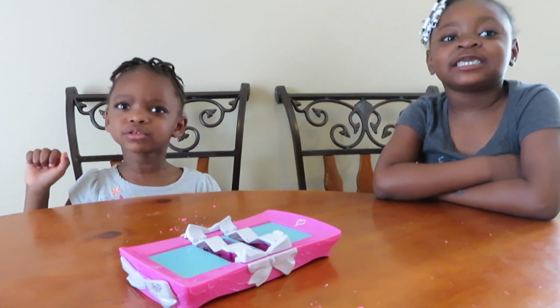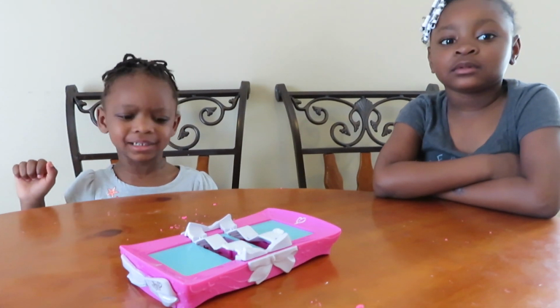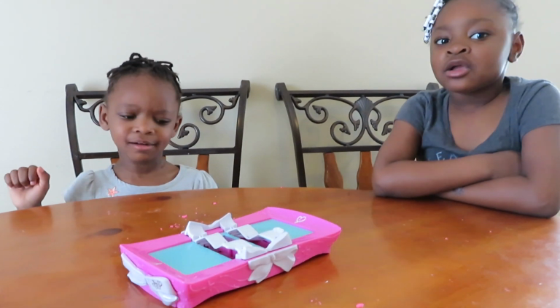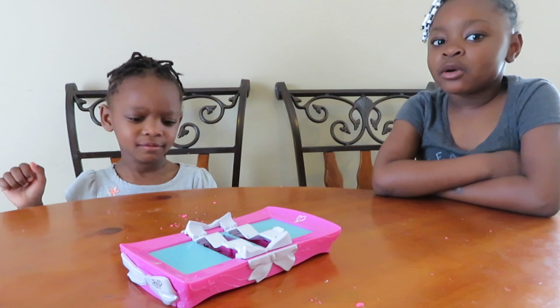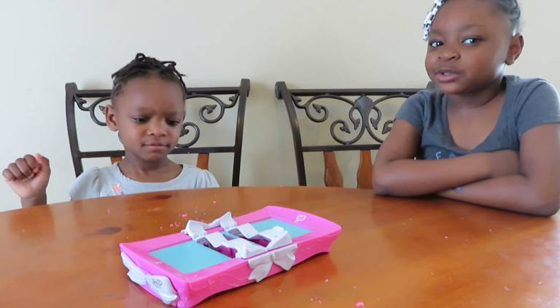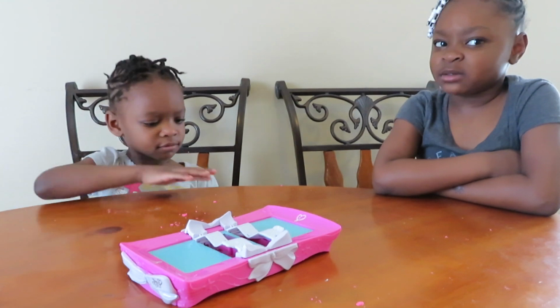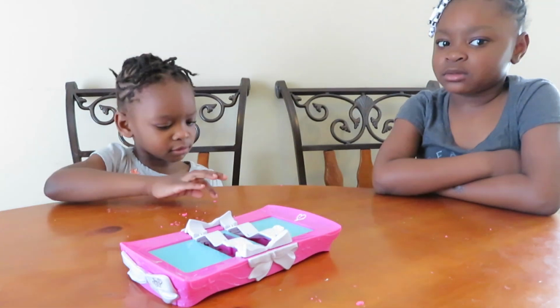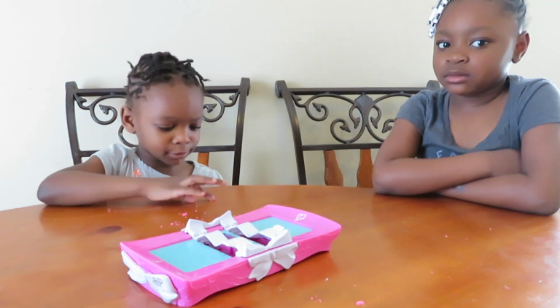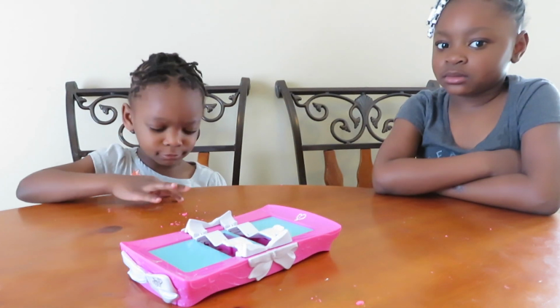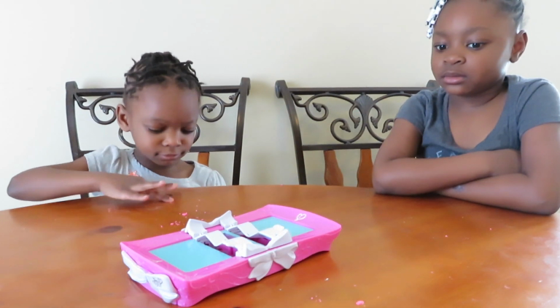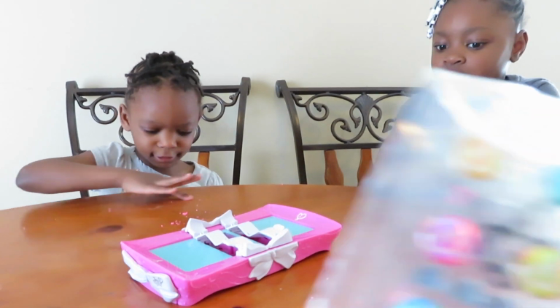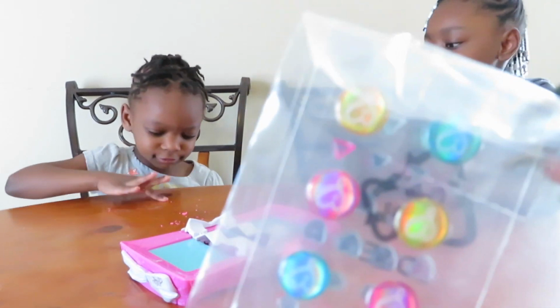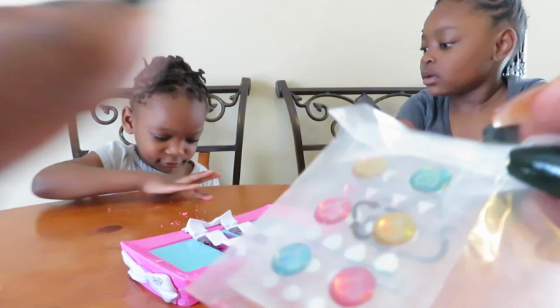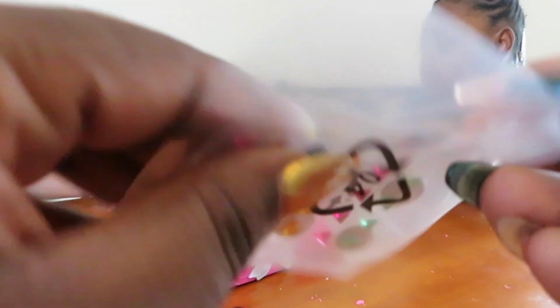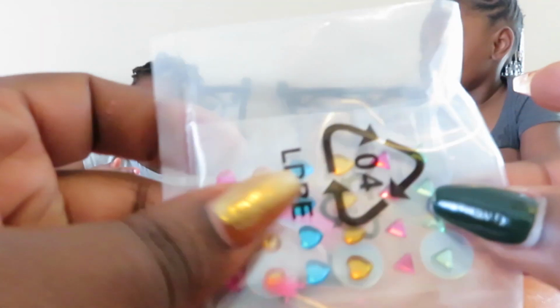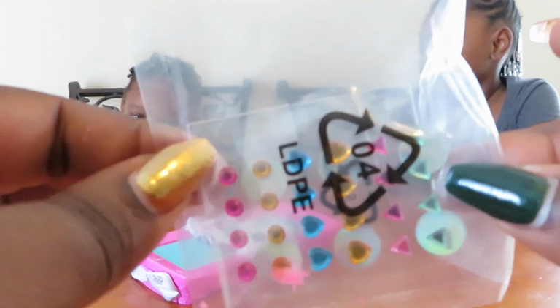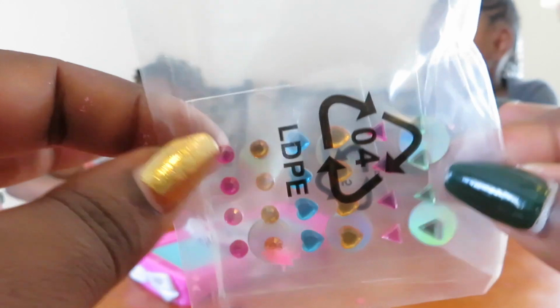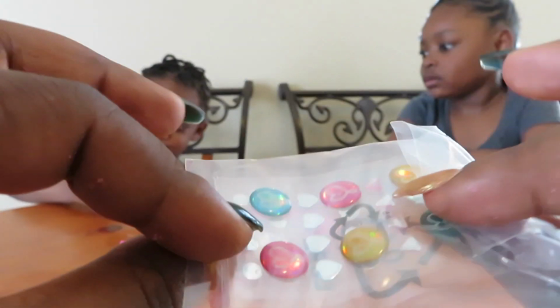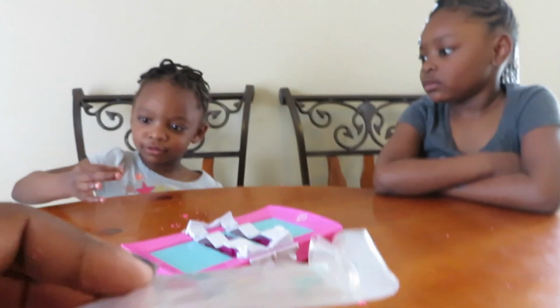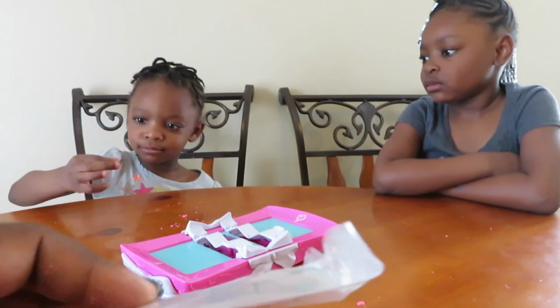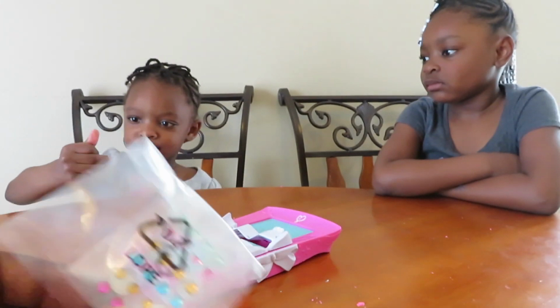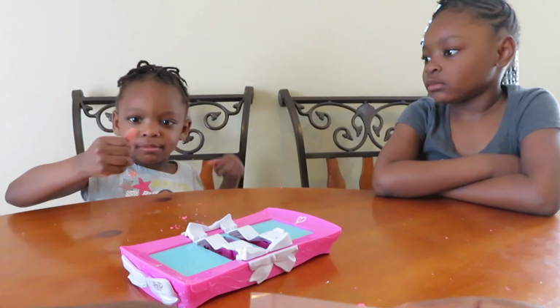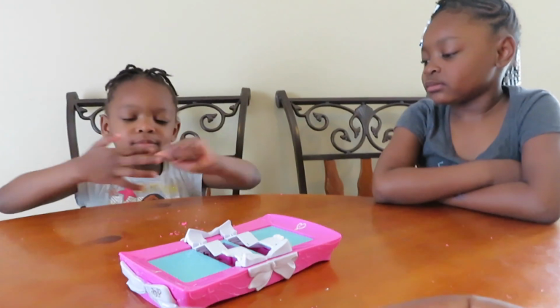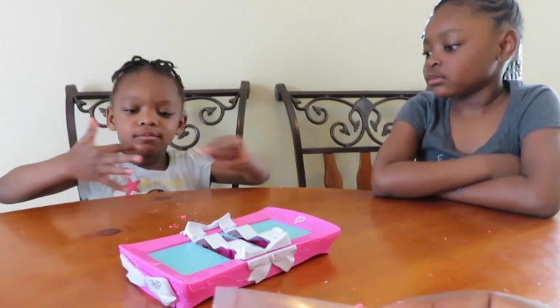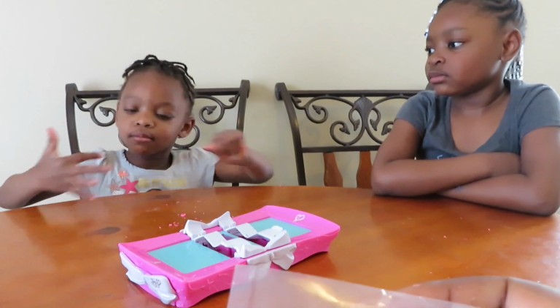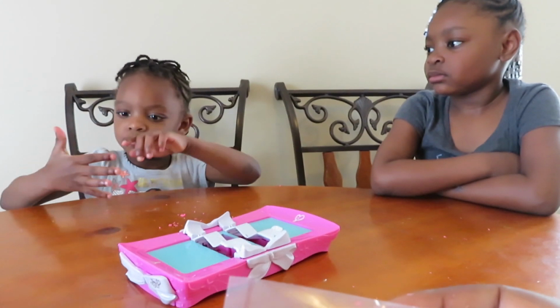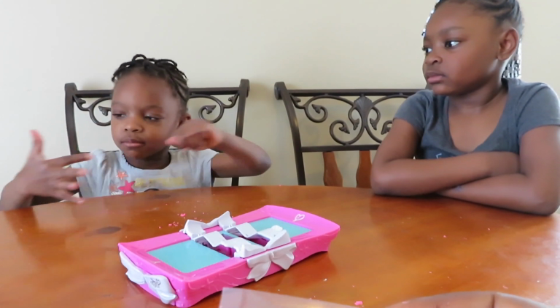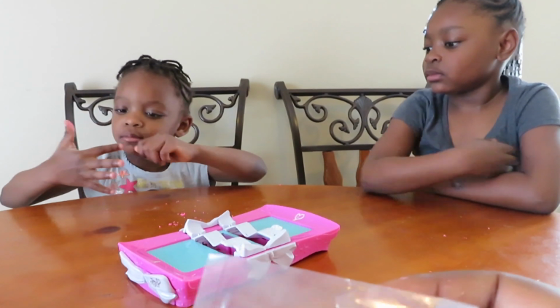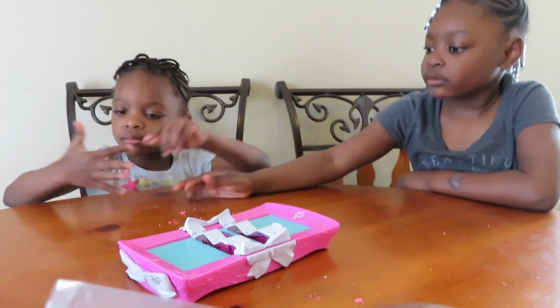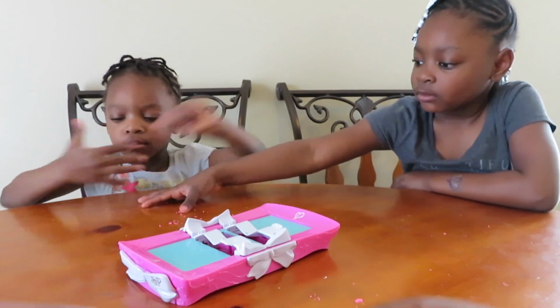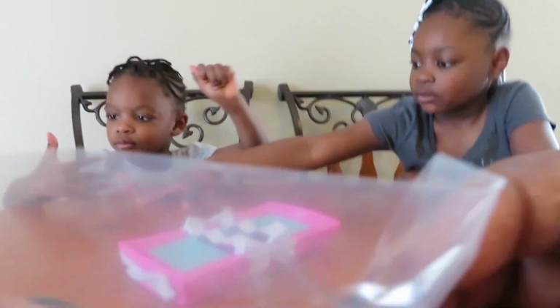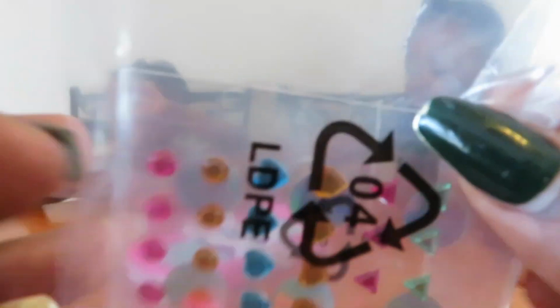Mine is pink. No, mine is pink. These are some little gems. And I think we're going to get started.